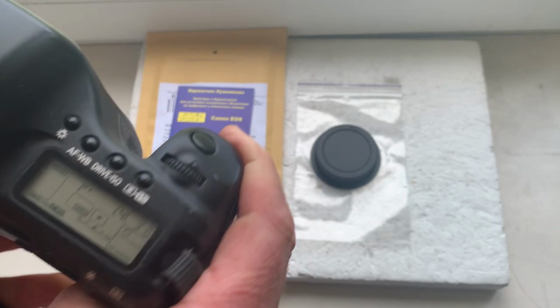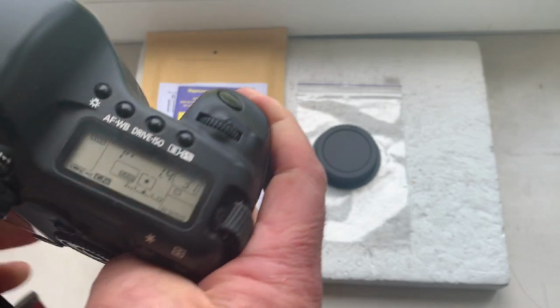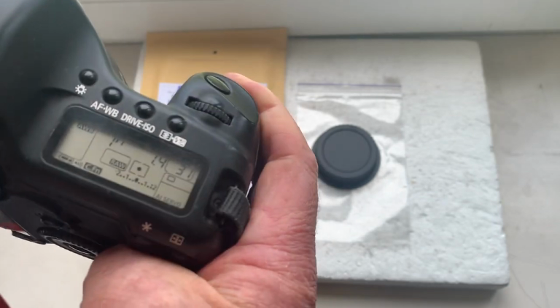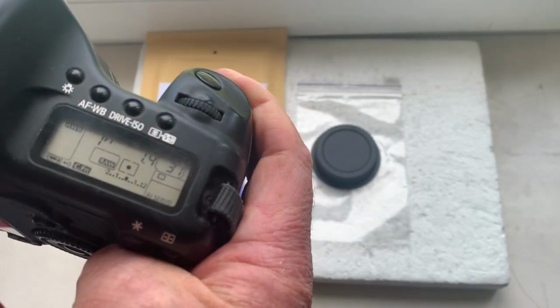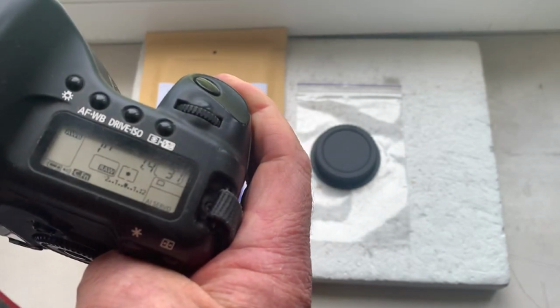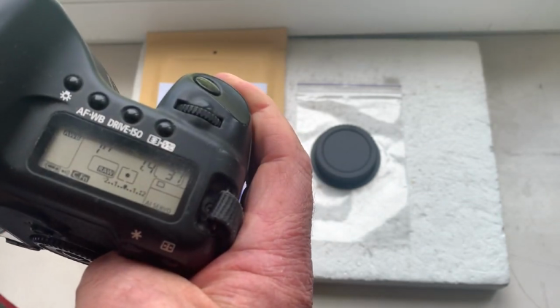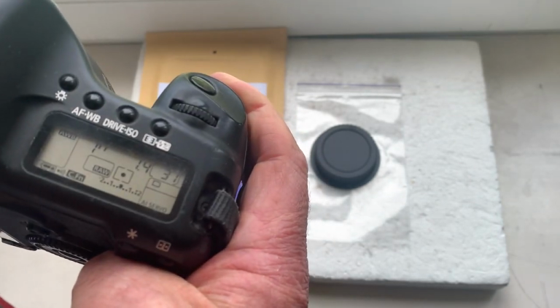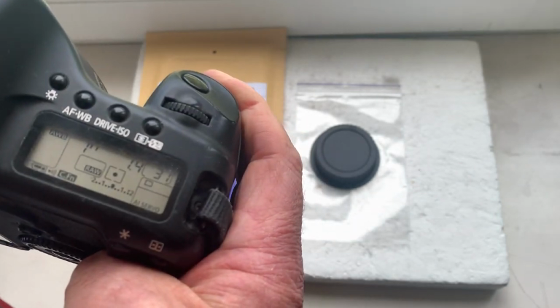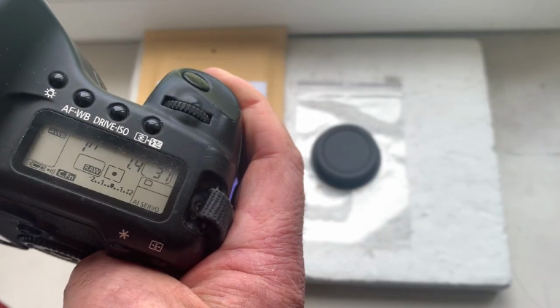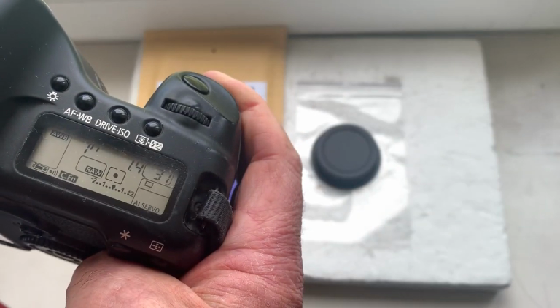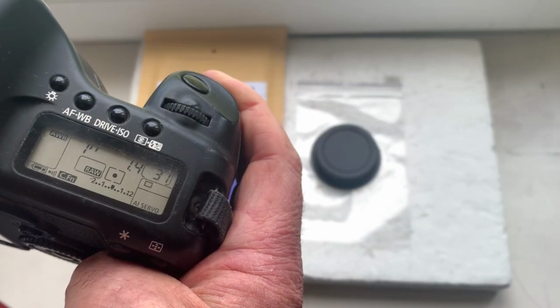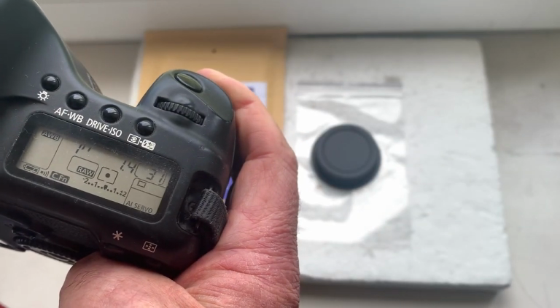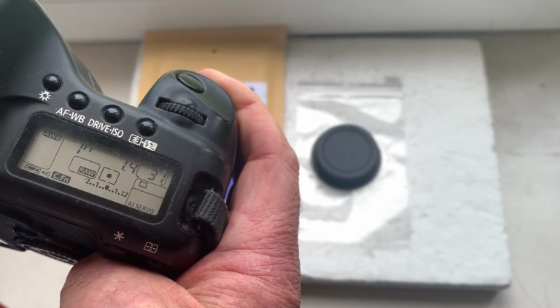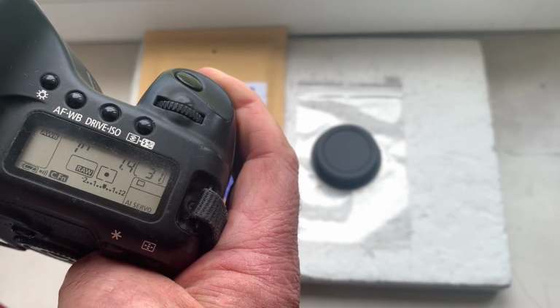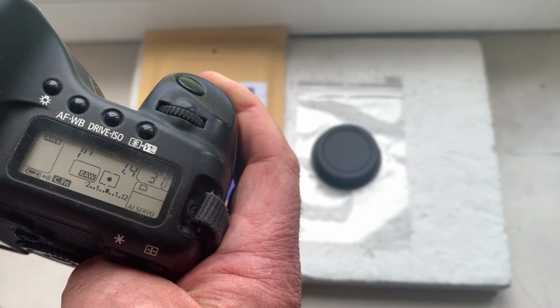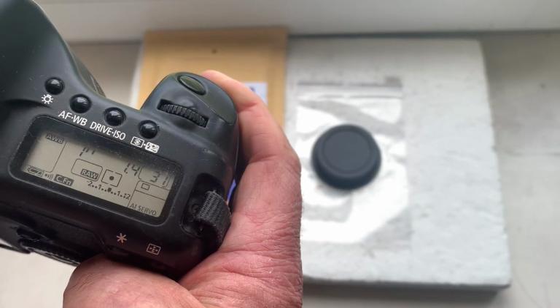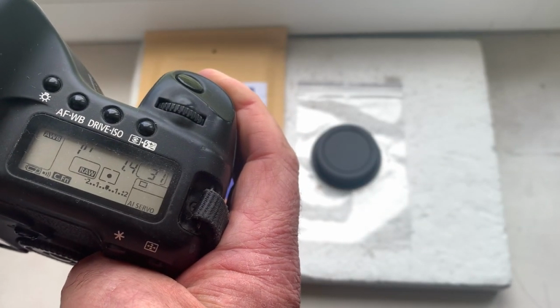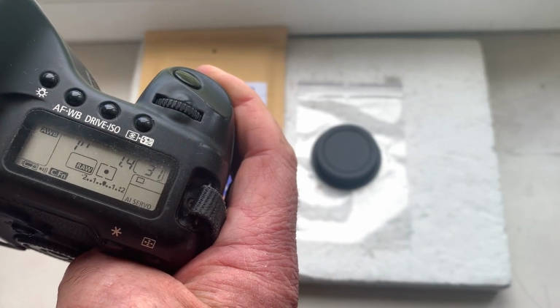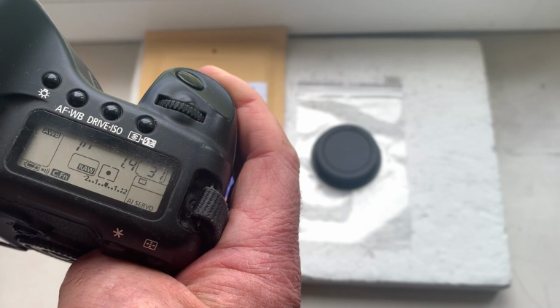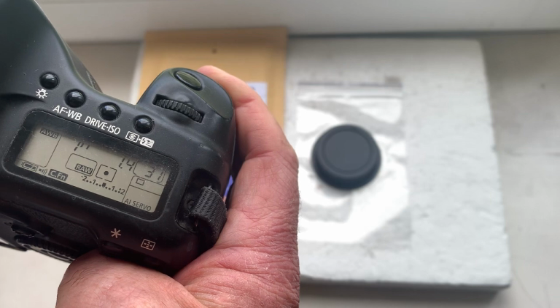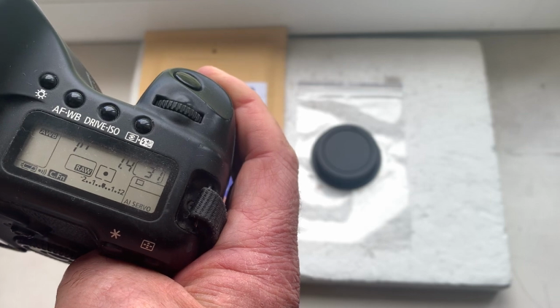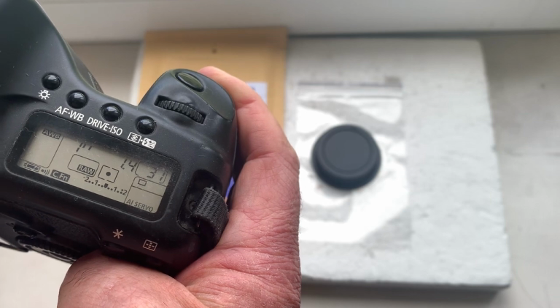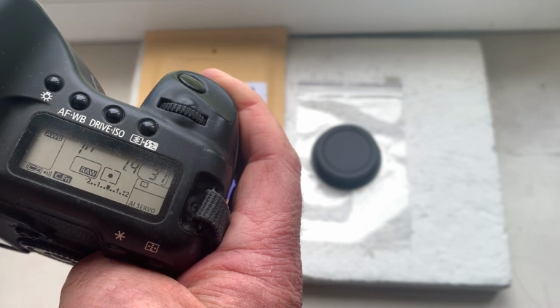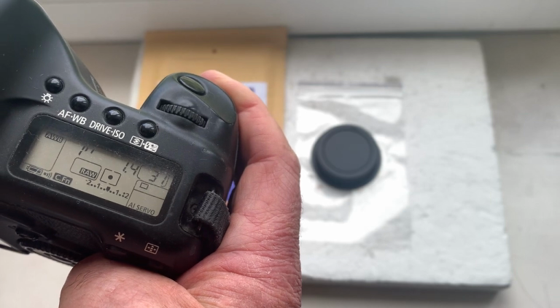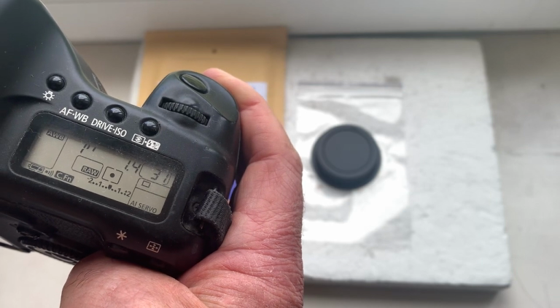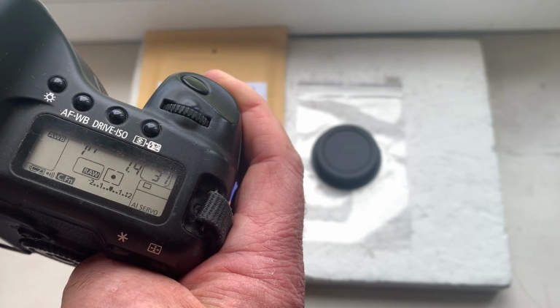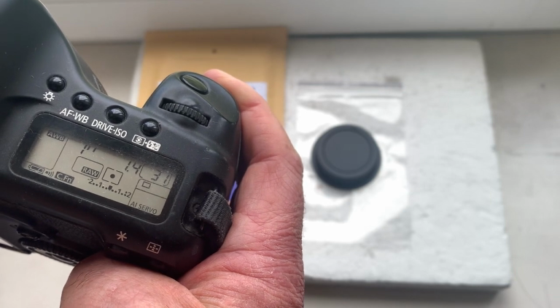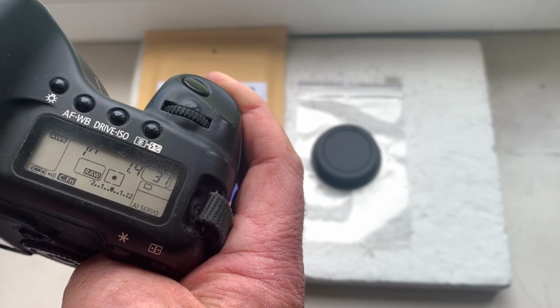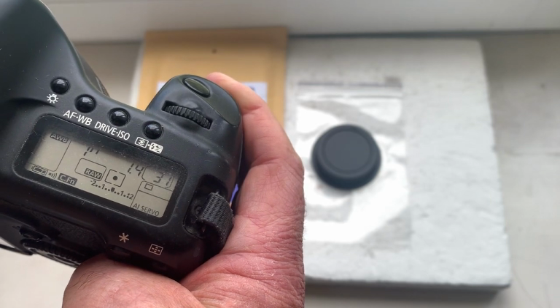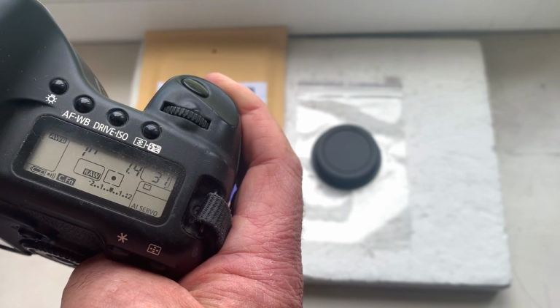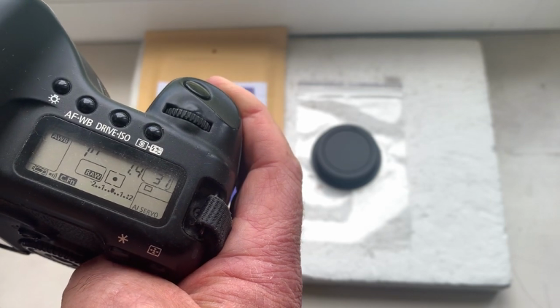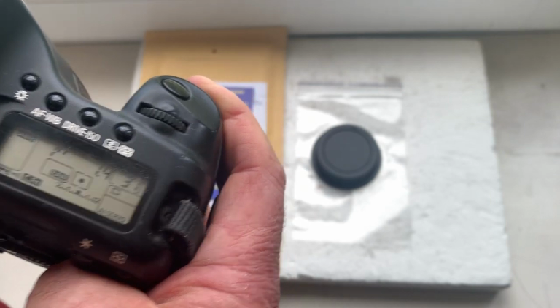I pre-programmed focal length is 50 millimeter, aperture 1.4, delay time to enter in program mode is one second, focus trap mode is on.